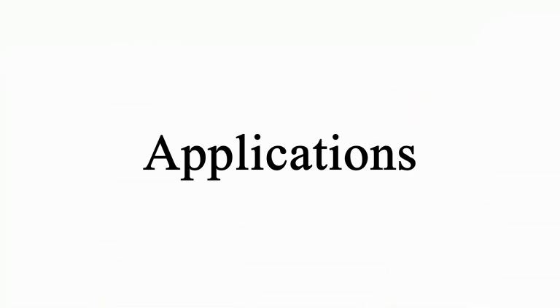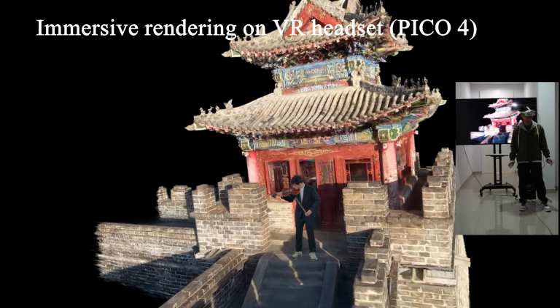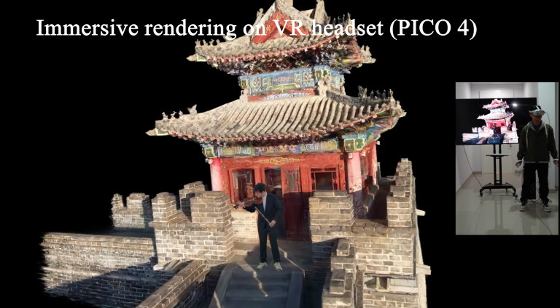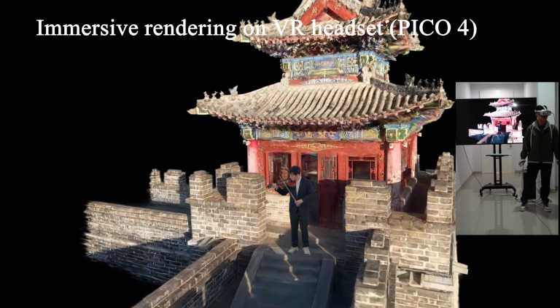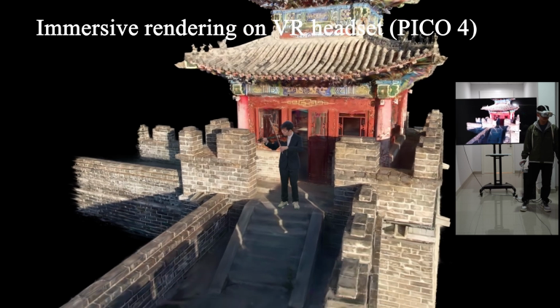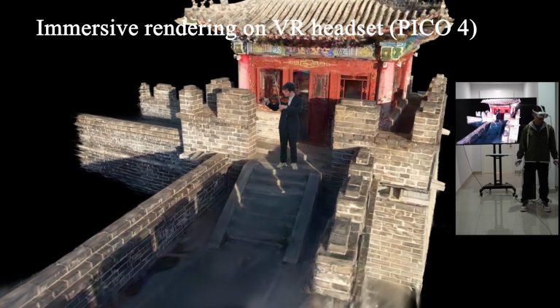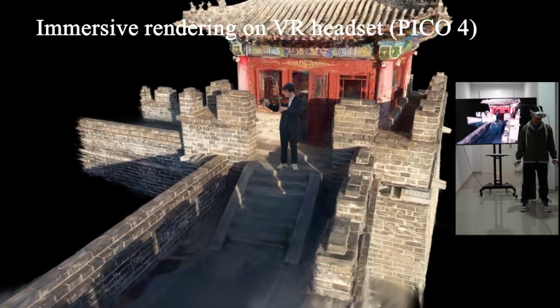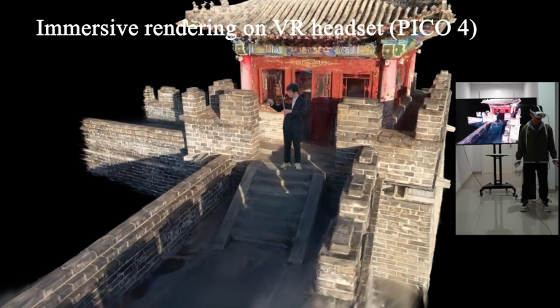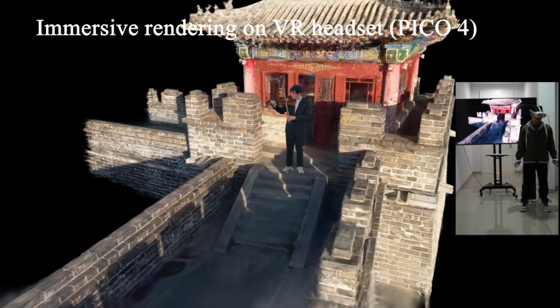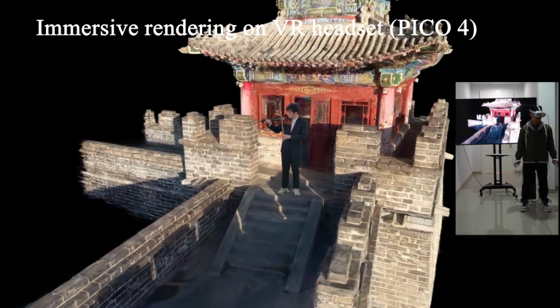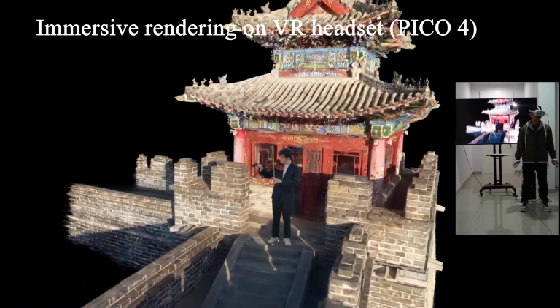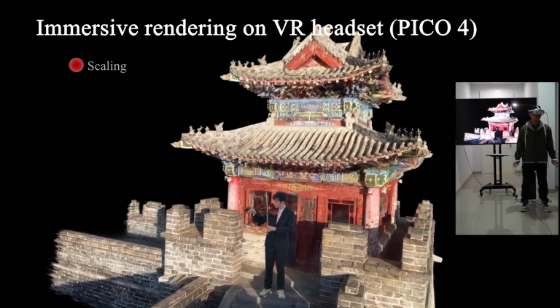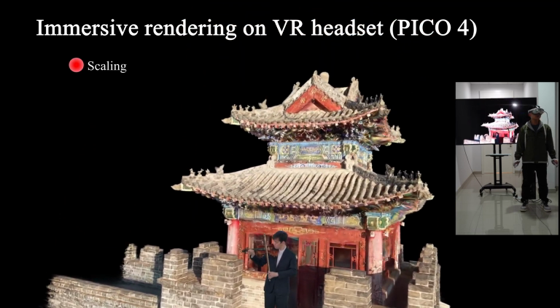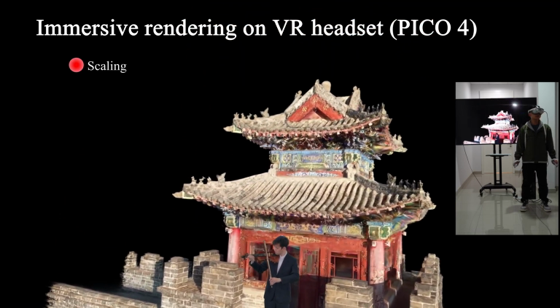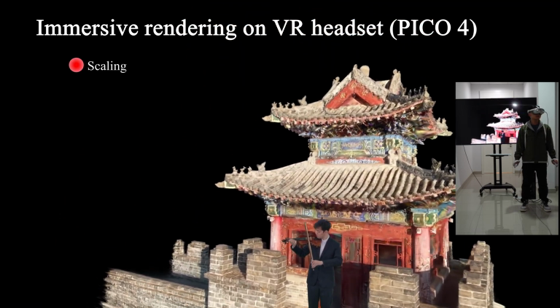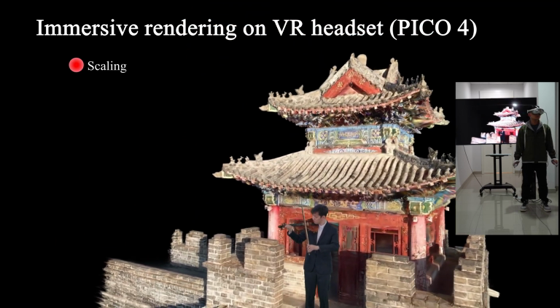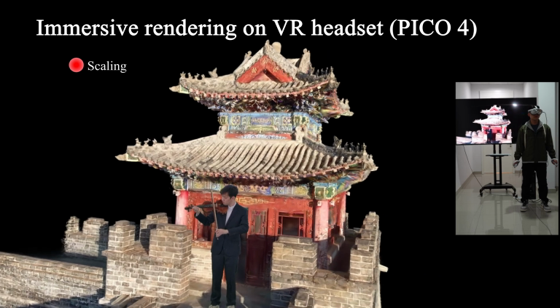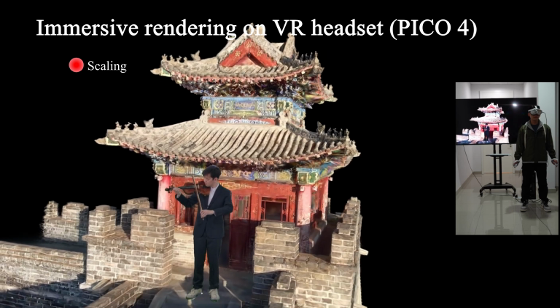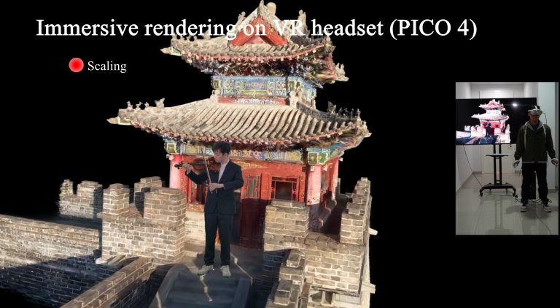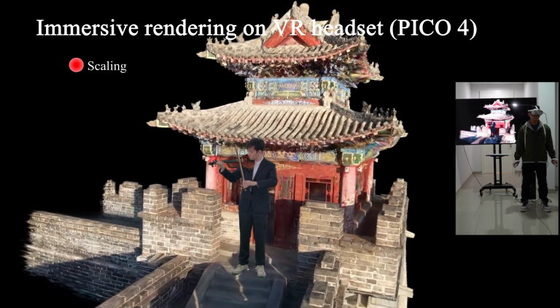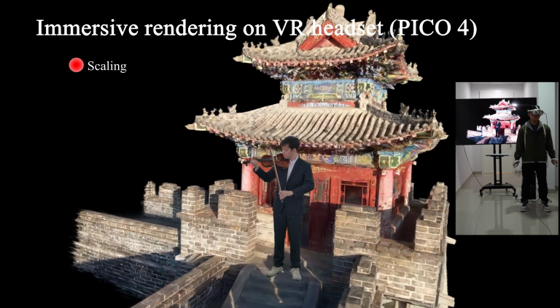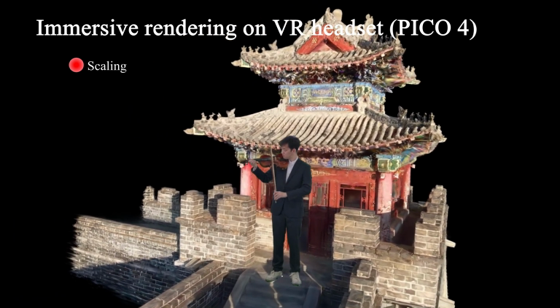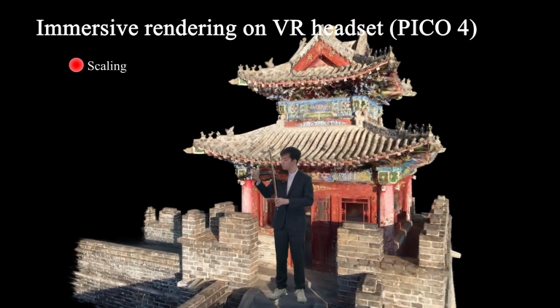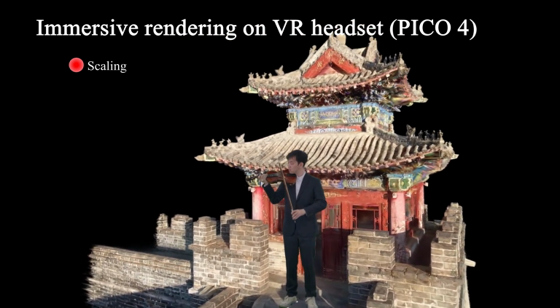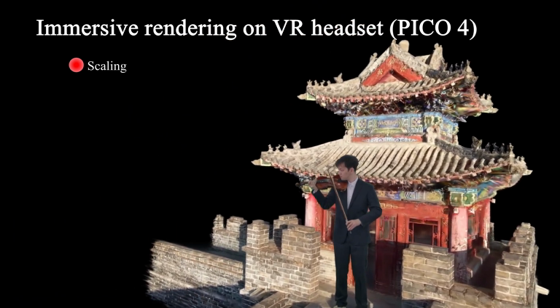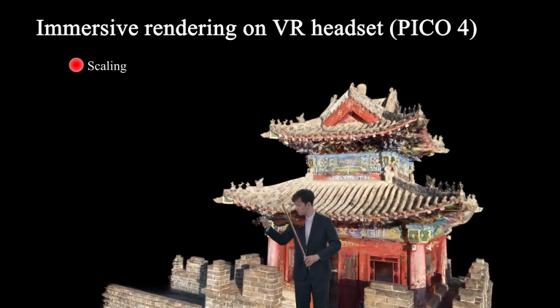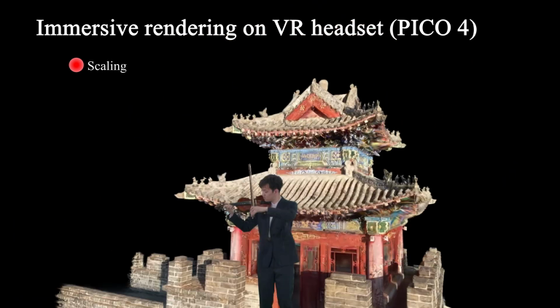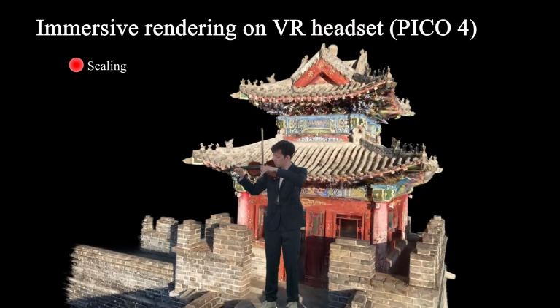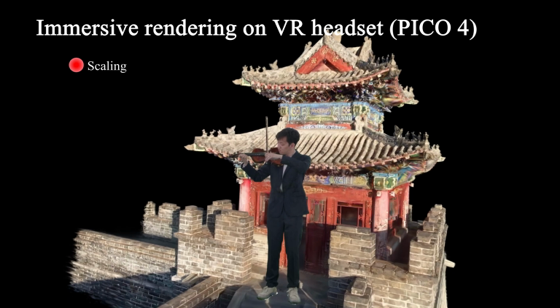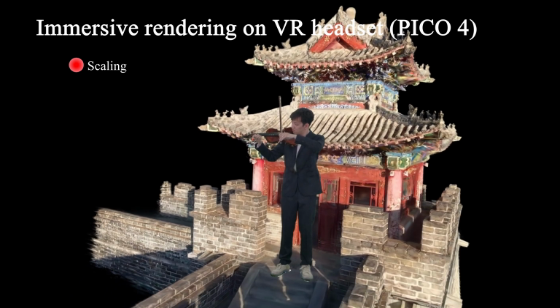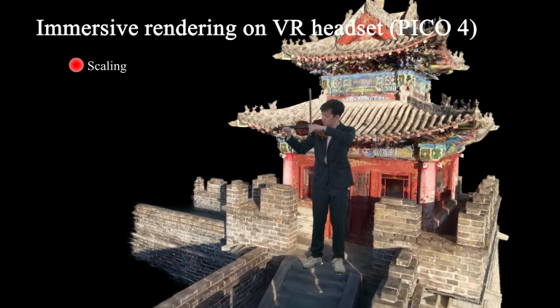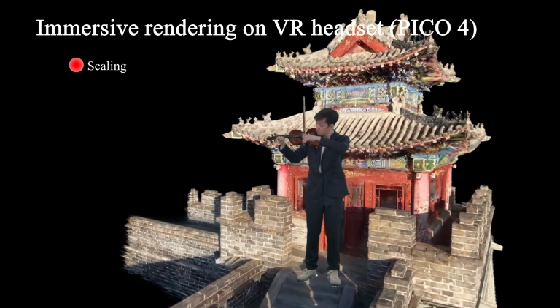Furthermore, we demonstrate the human performance rendering on VR headsets, Pico 4. Our compact 4D Gaussian representation enables immersive viewing, as well as real-time interaction and editing of human performances.